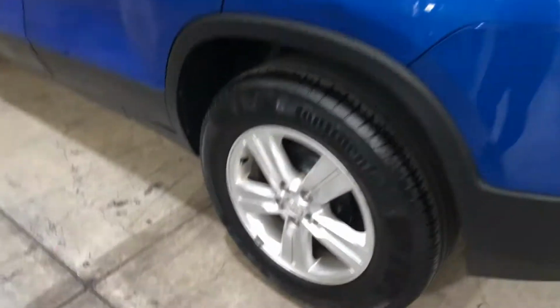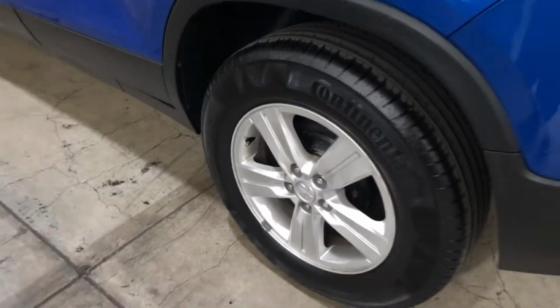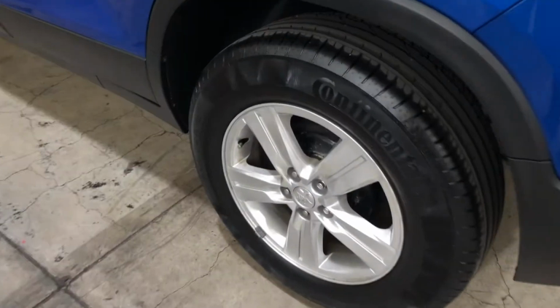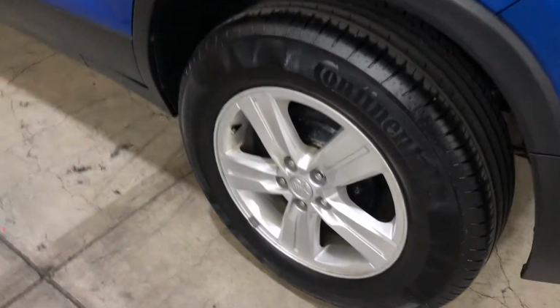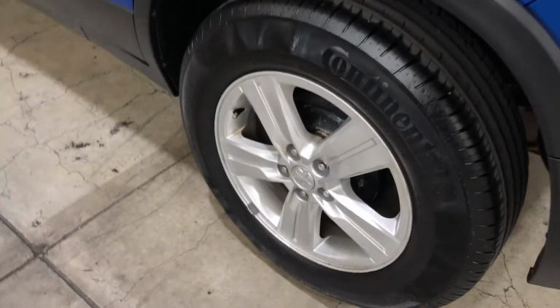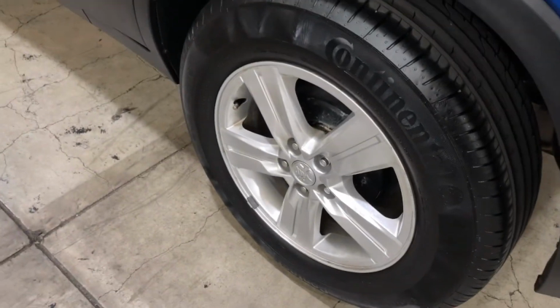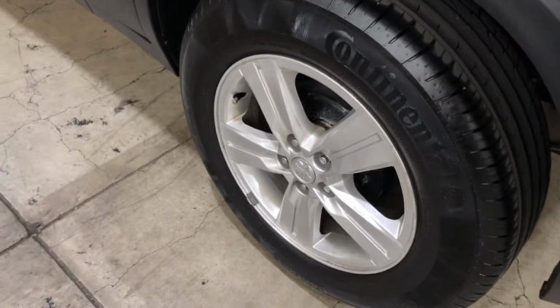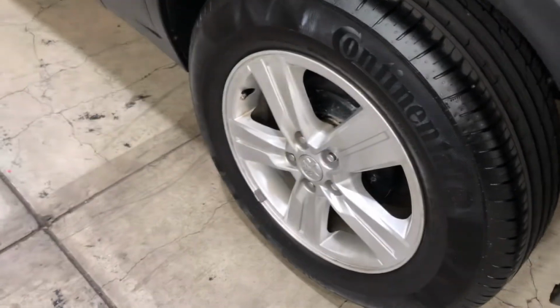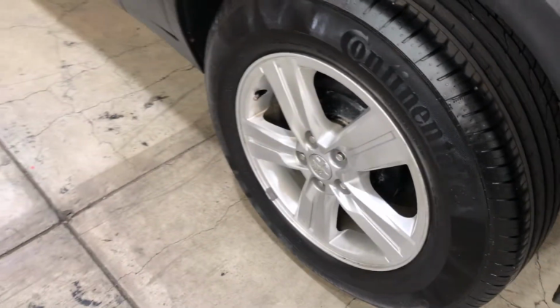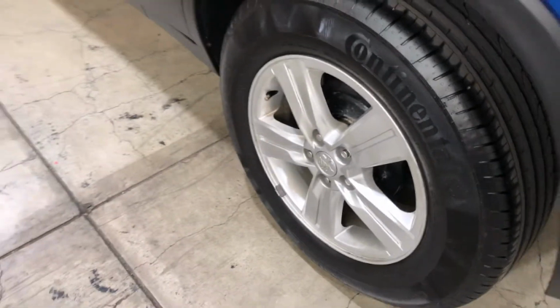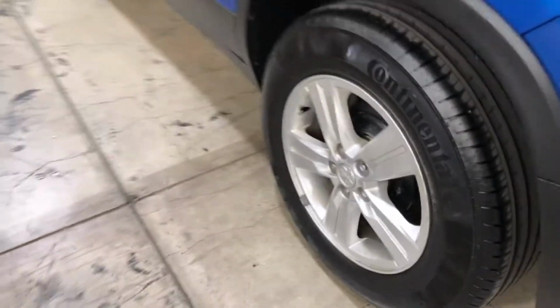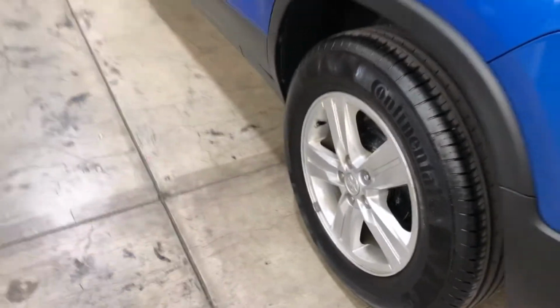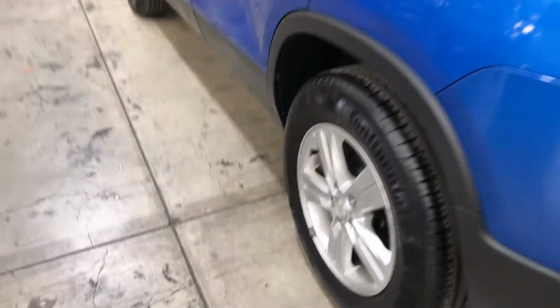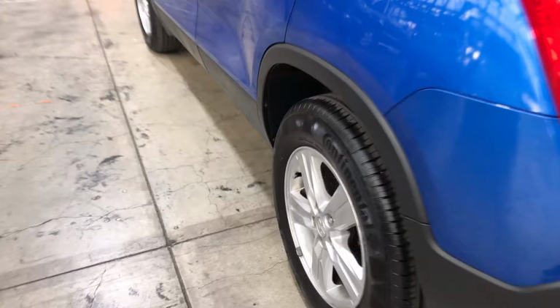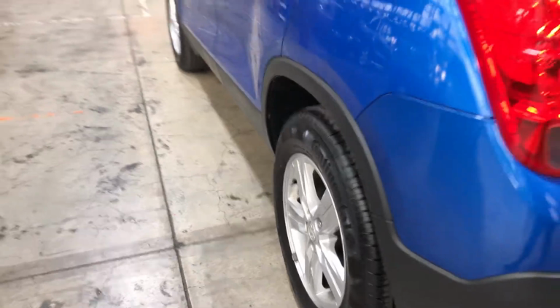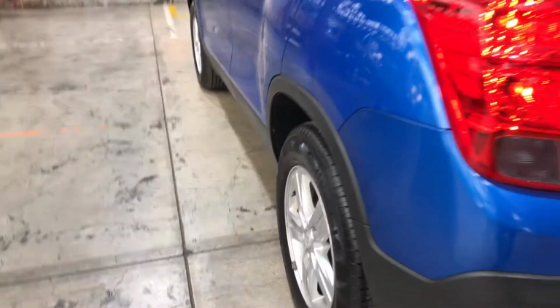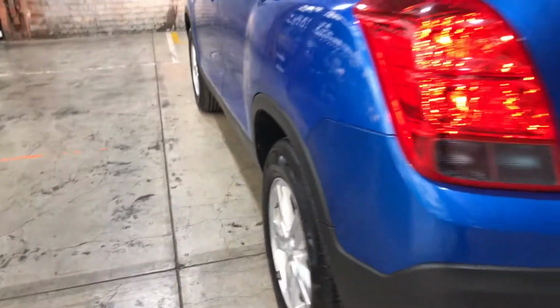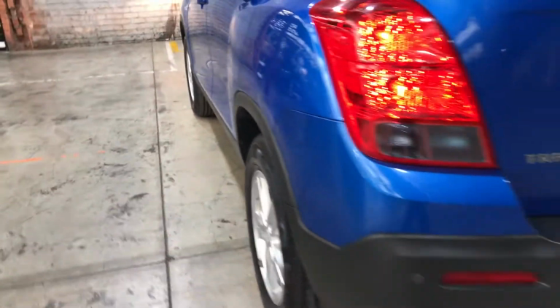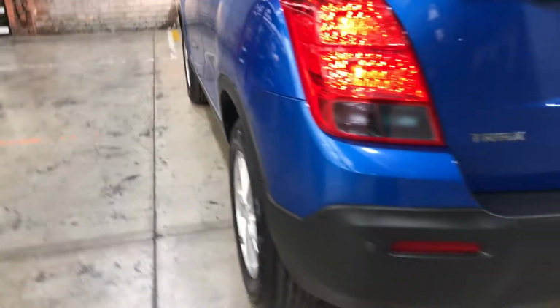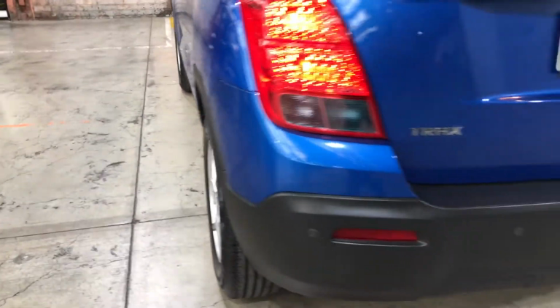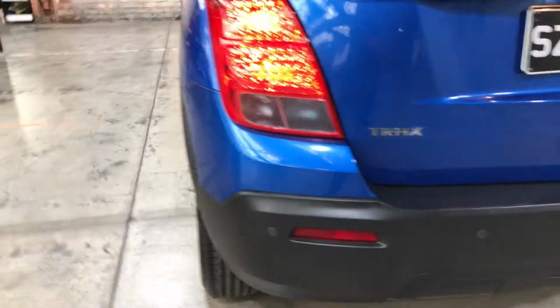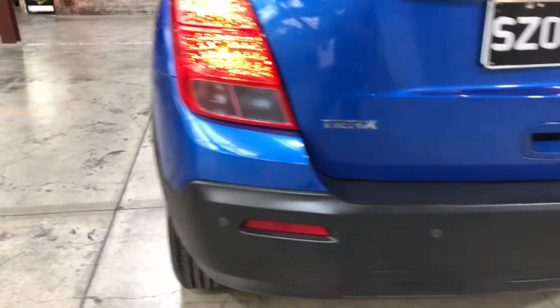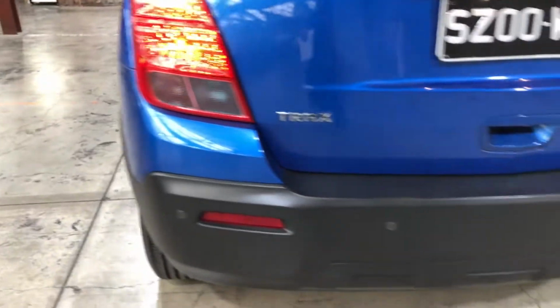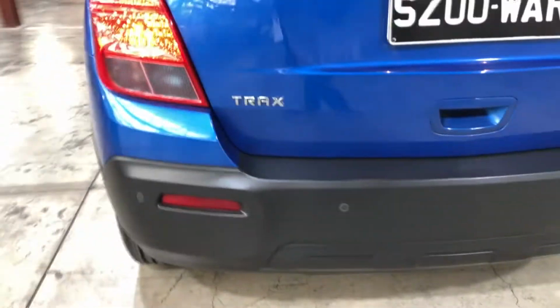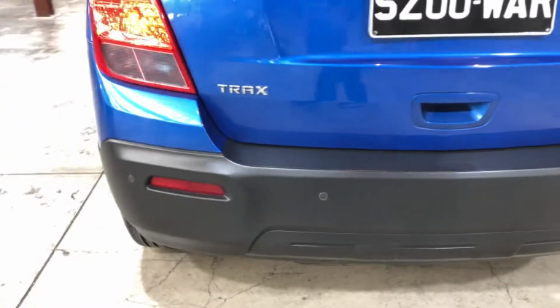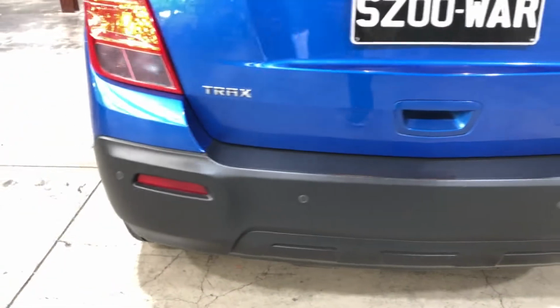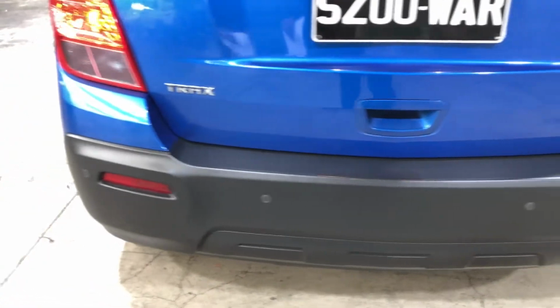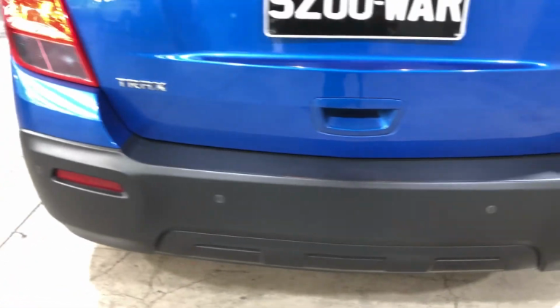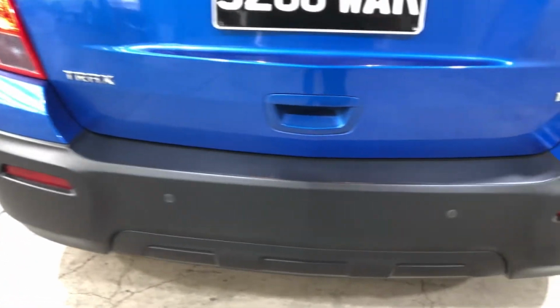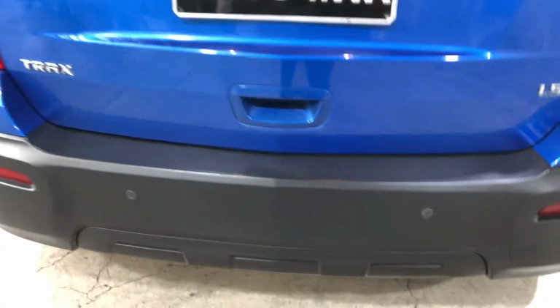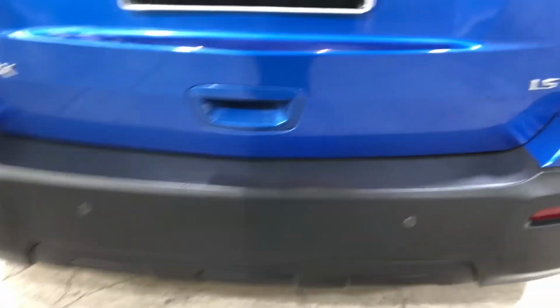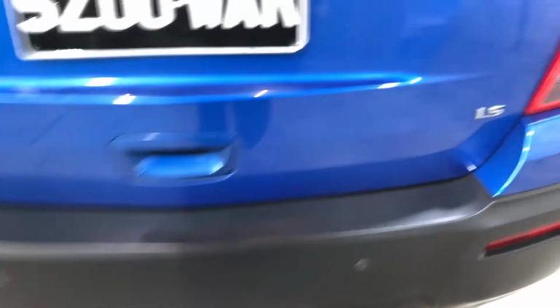Comes with 16-inch rims with plenty of tread on all four tyres. The car has also been fitted with rear parking sensors.